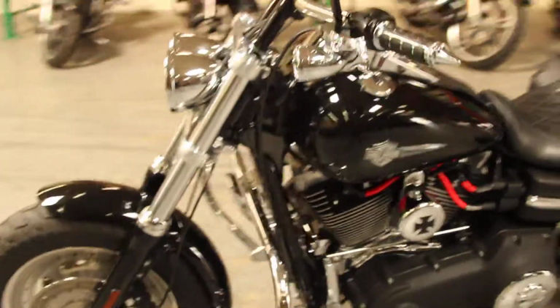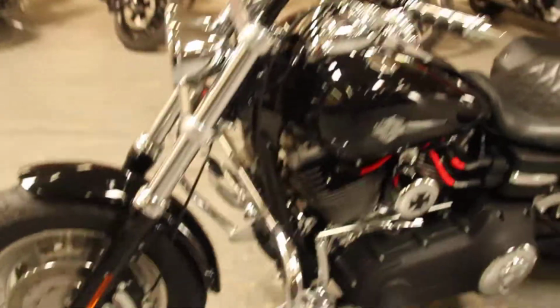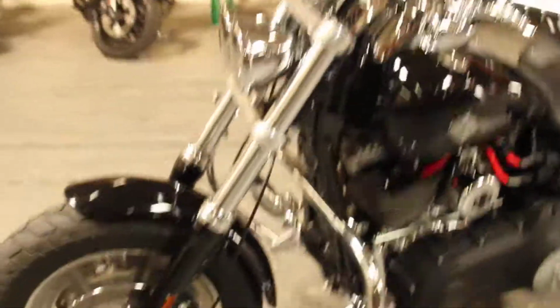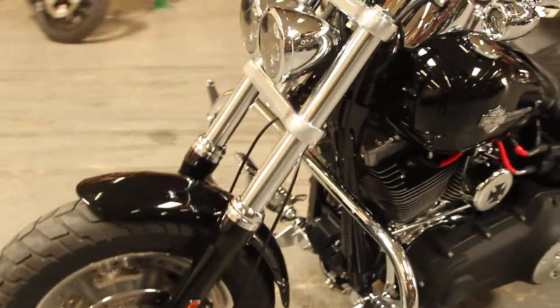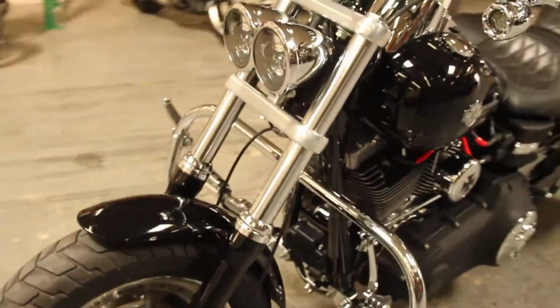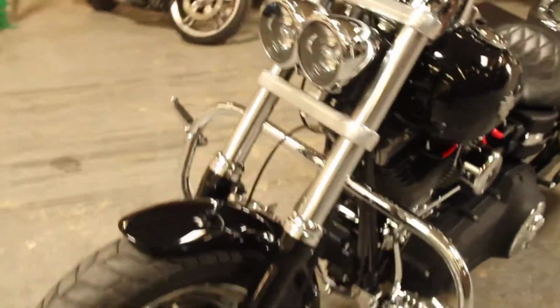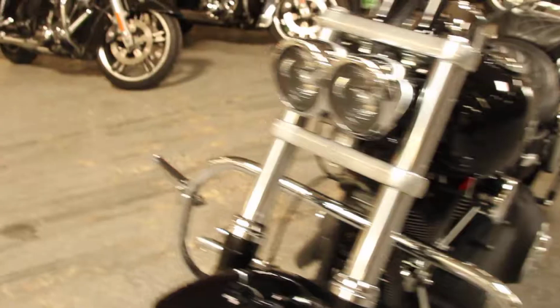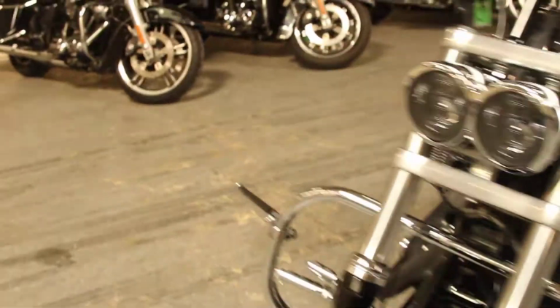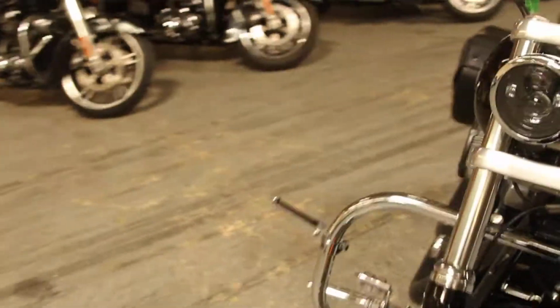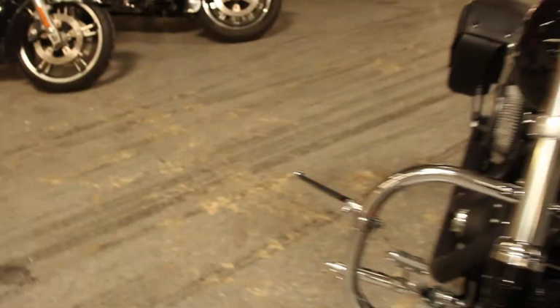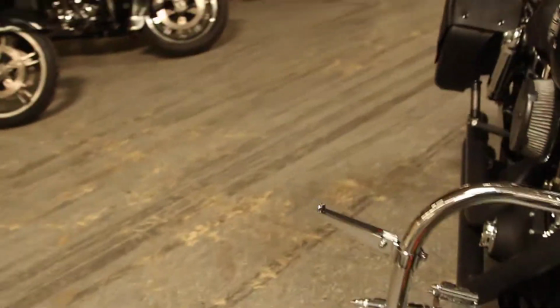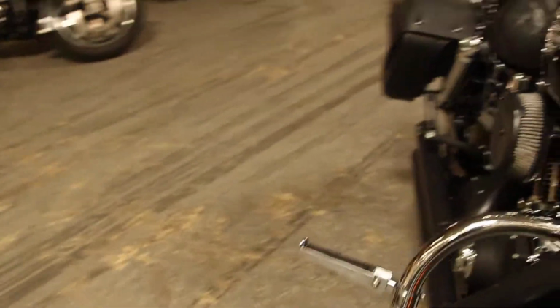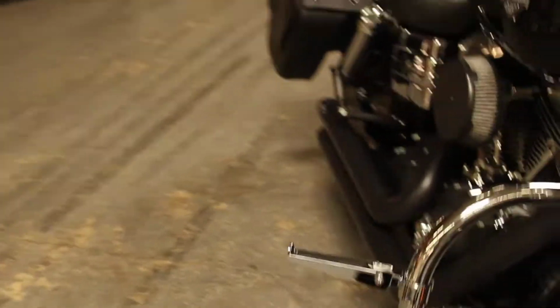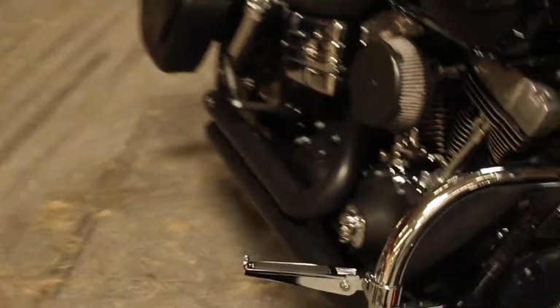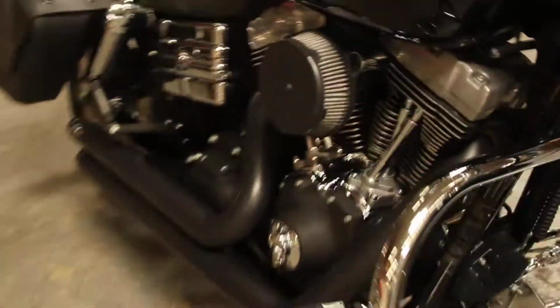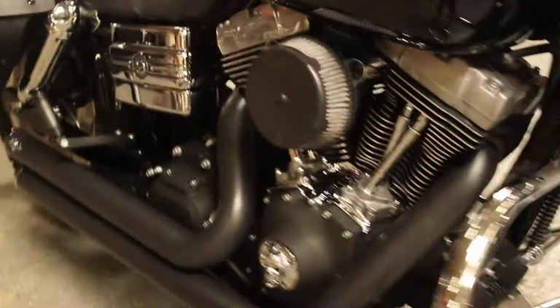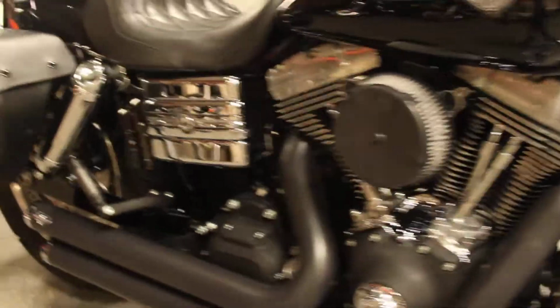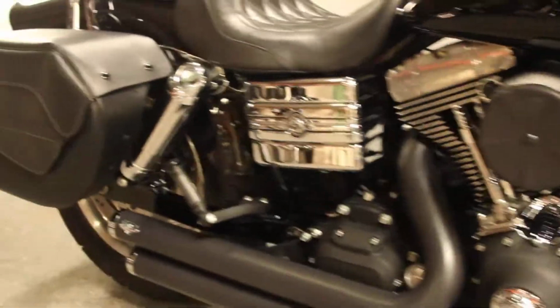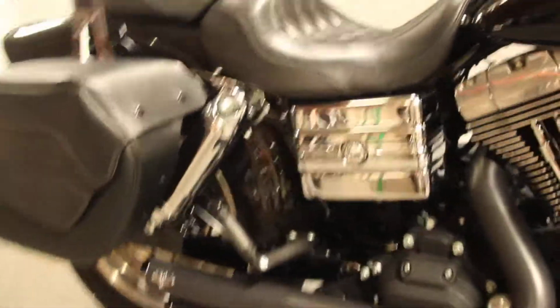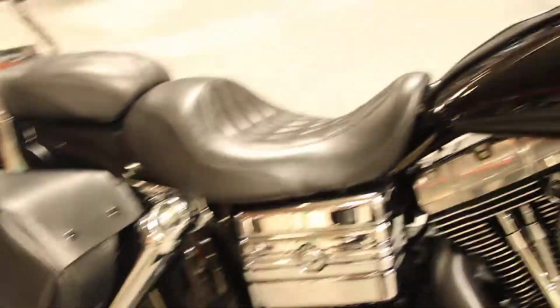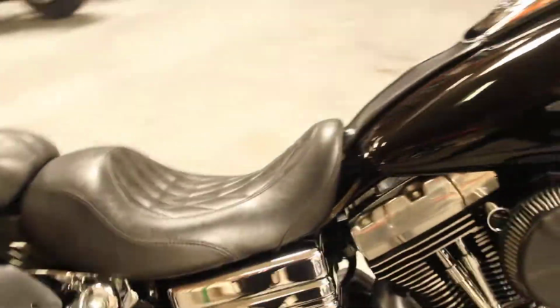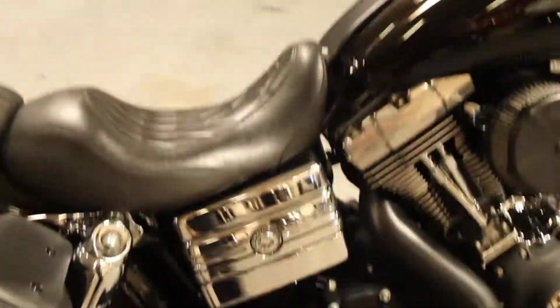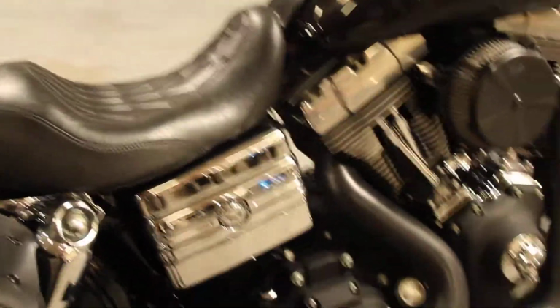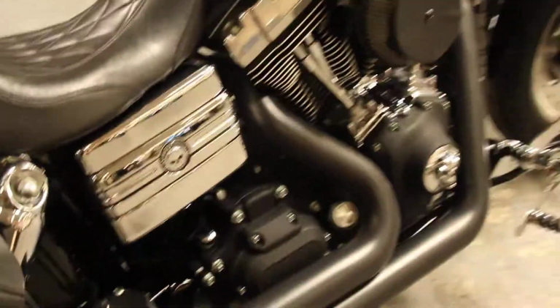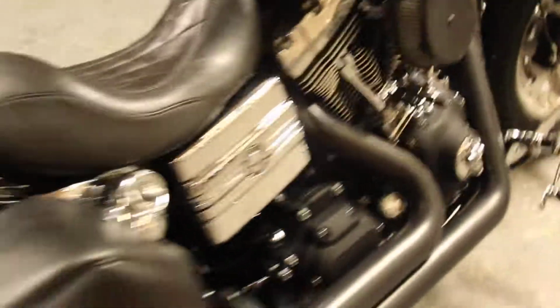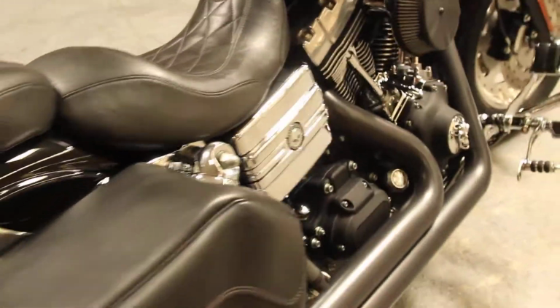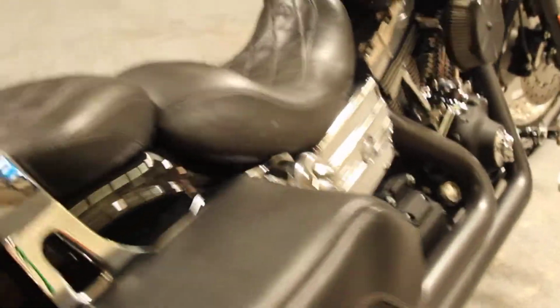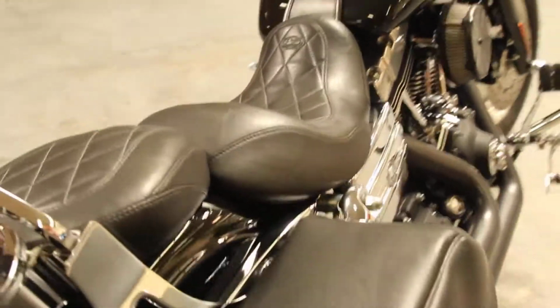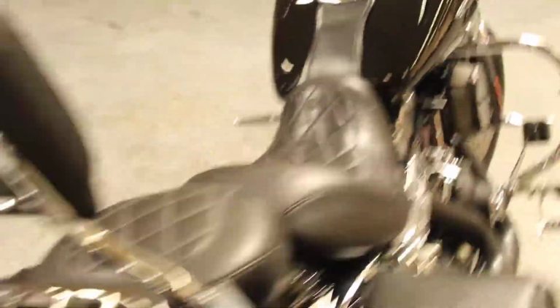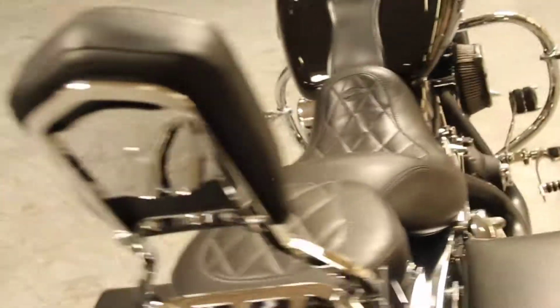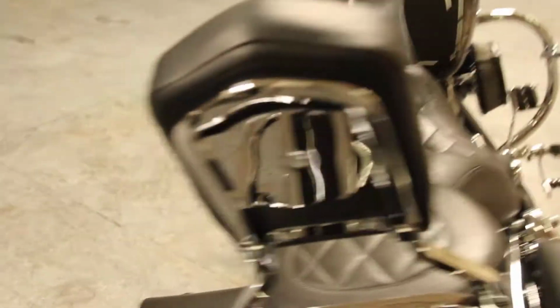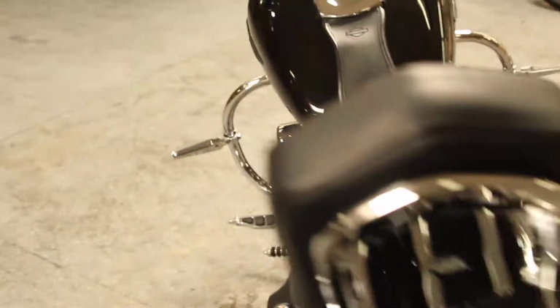This bike comes with lots of upgrades. We have axle nut covers, highway pegs, foot peg, shifter peg, brake pedal, a Vance & Hines exhaust, a Mustang seat, upgraded cam cover, and battery cover.